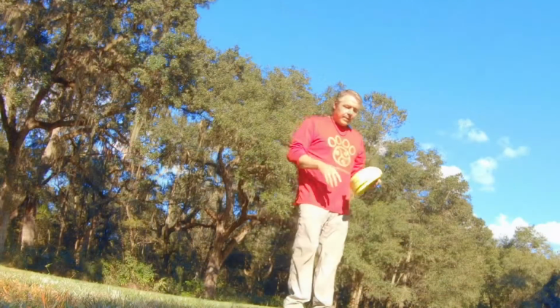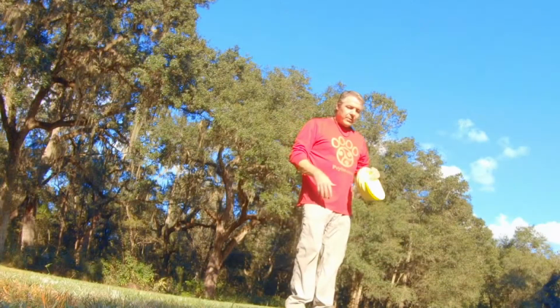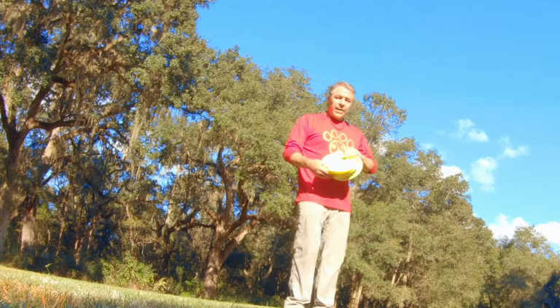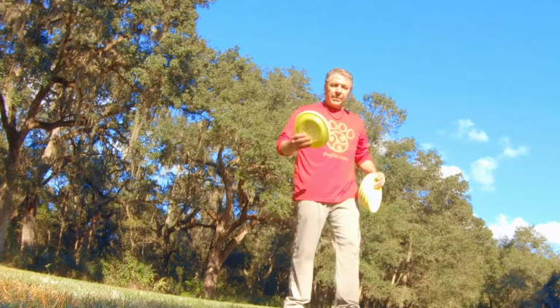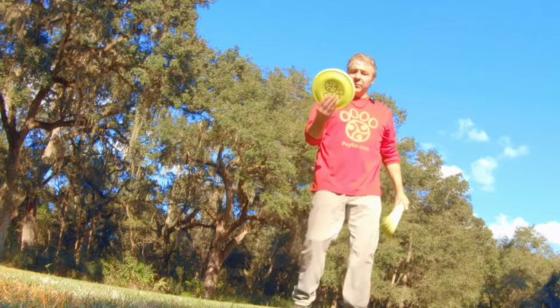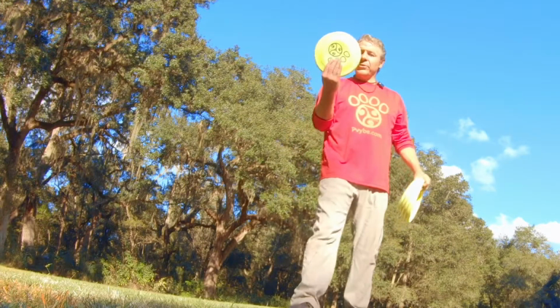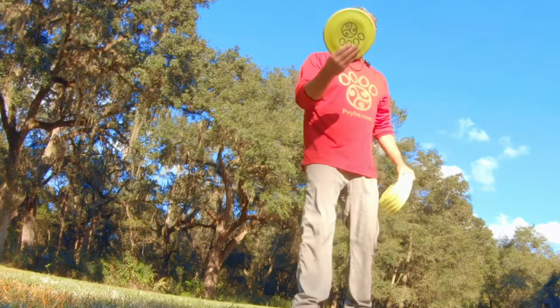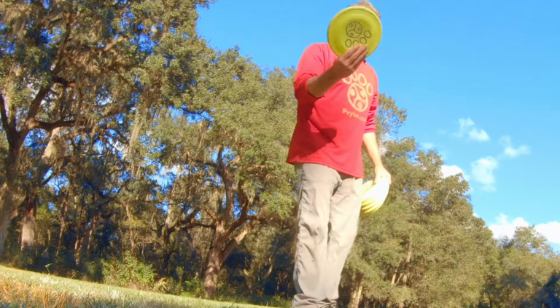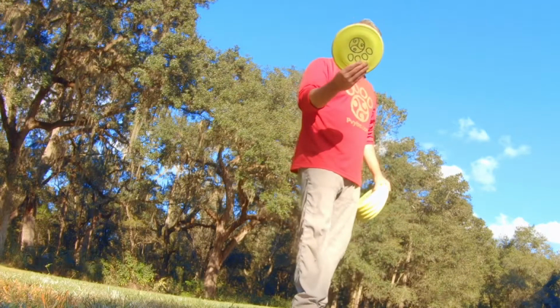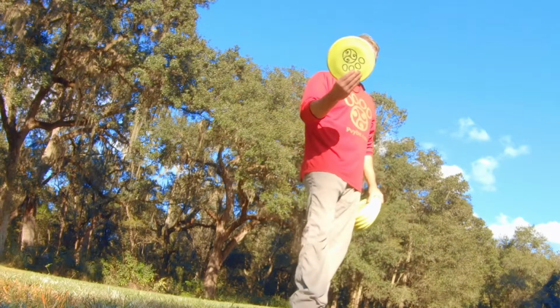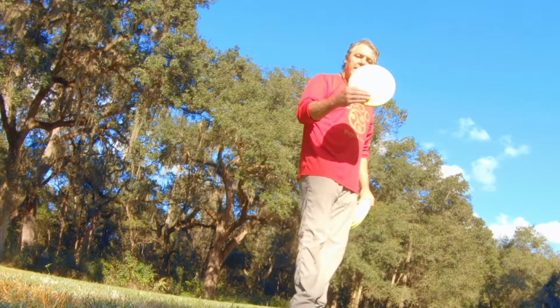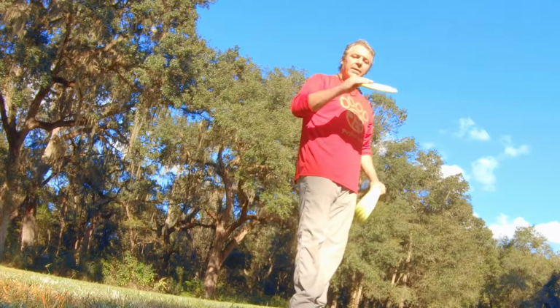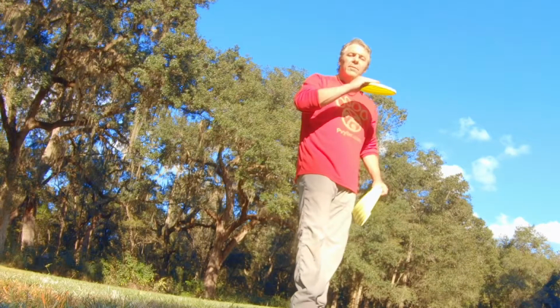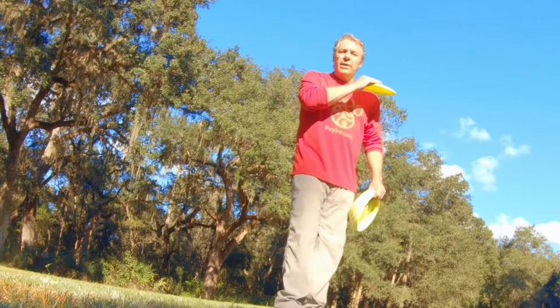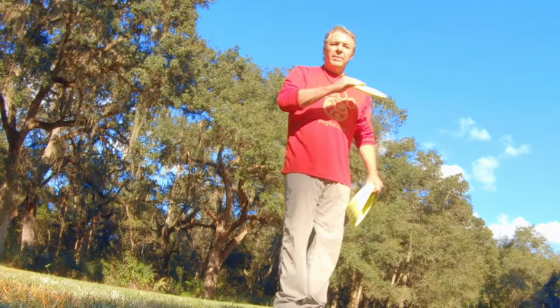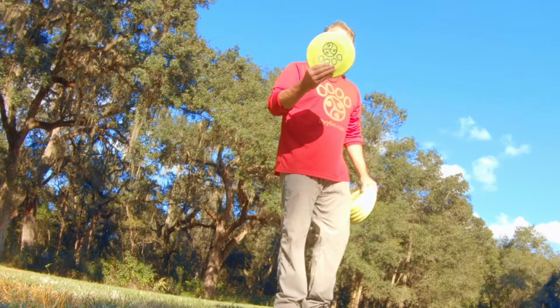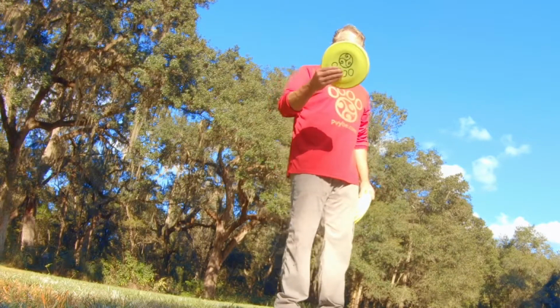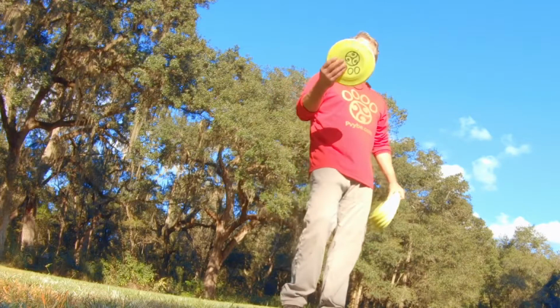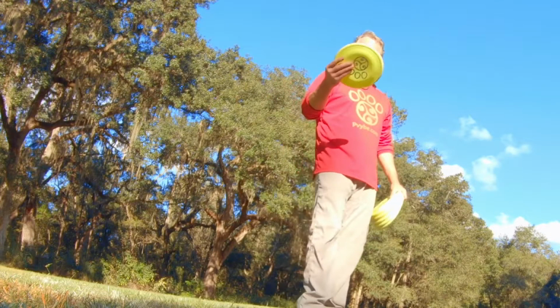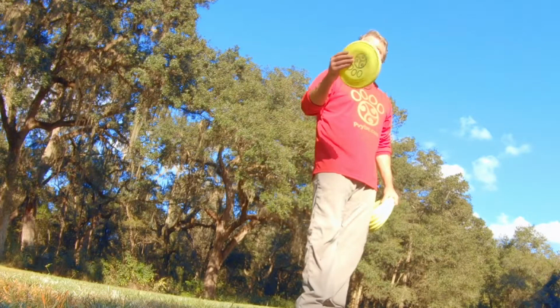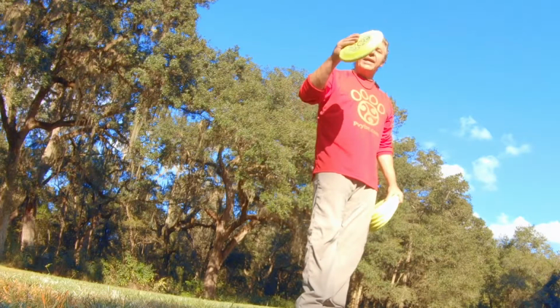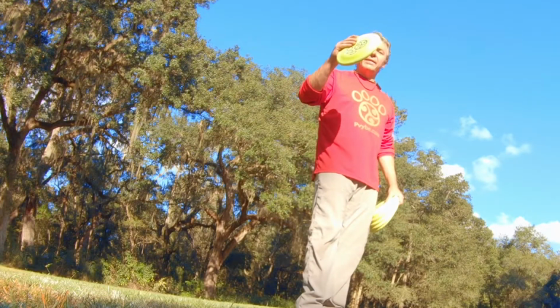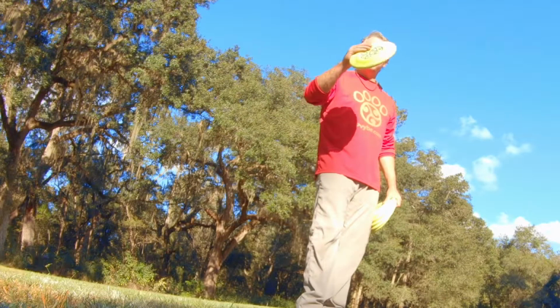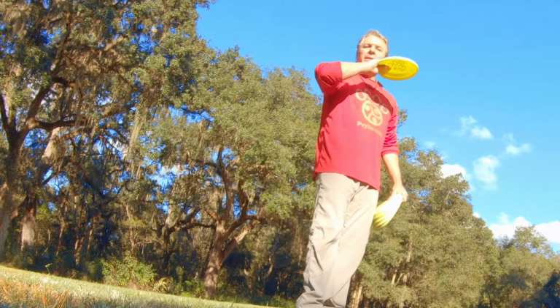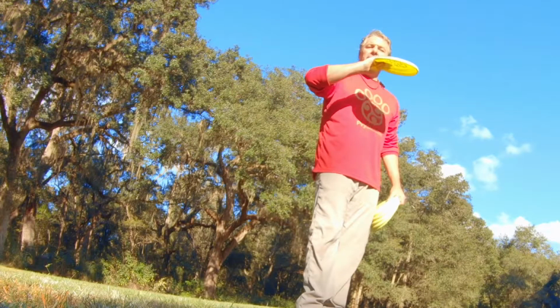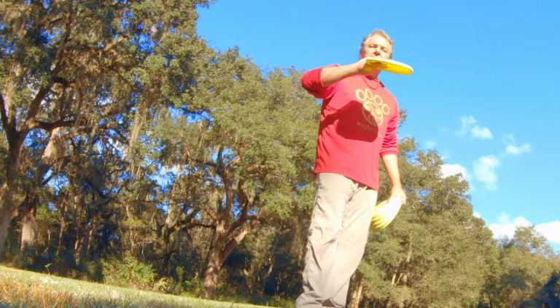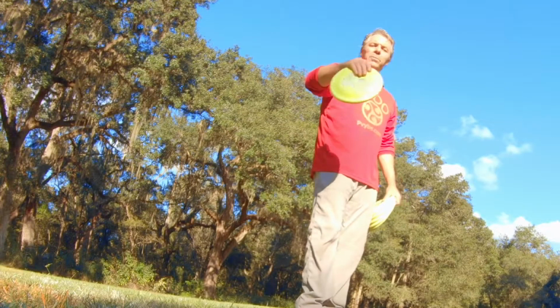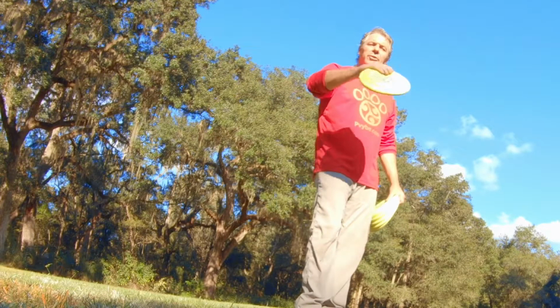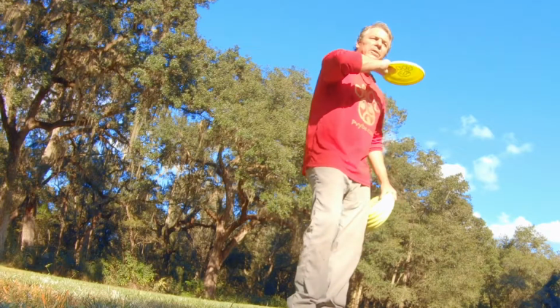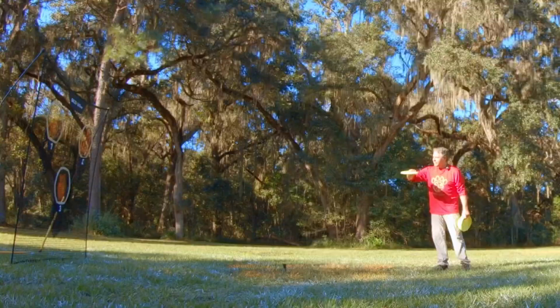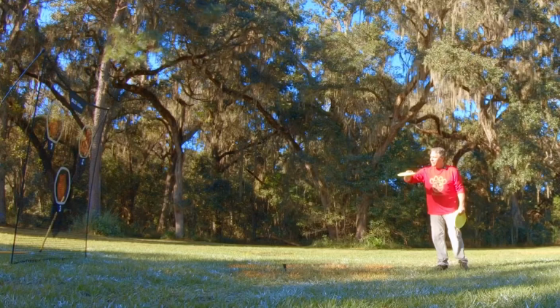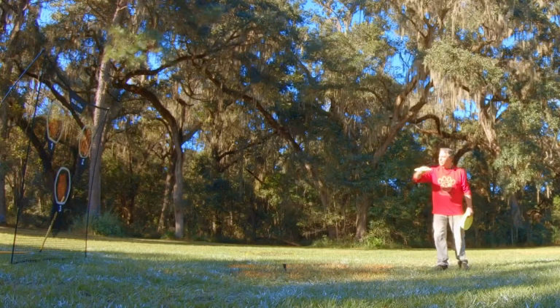So the grip — the further I get to the front, the more it becomes a fastball. If I'm in the back, you don't push frisbees. This isn't going to fly.